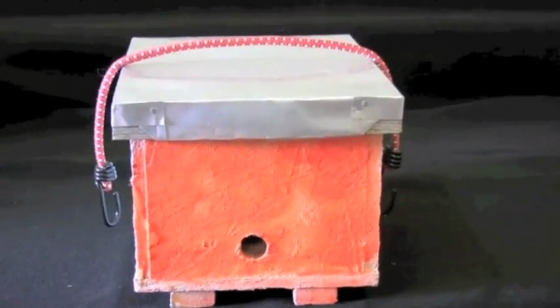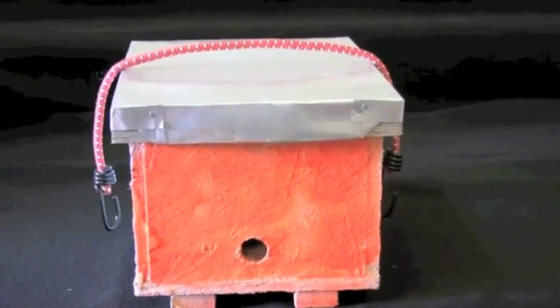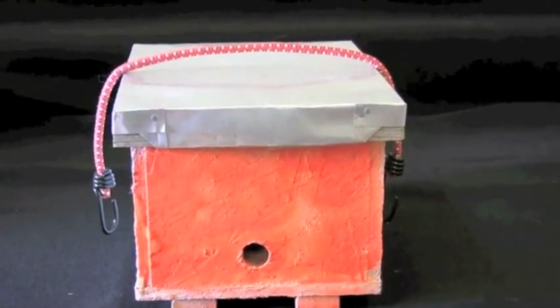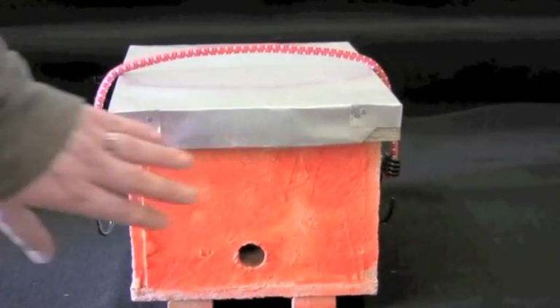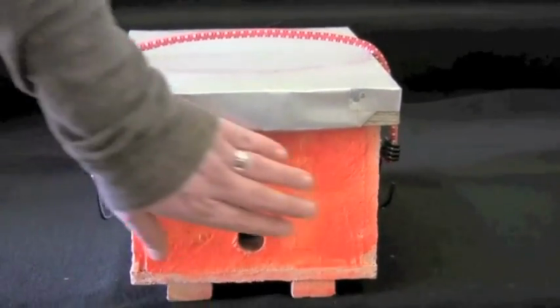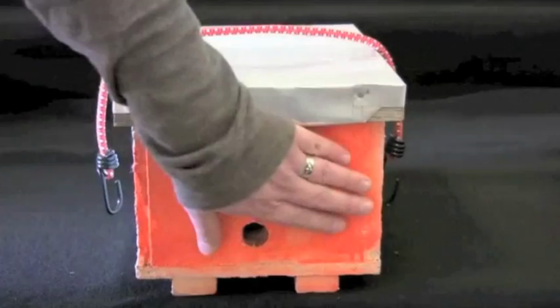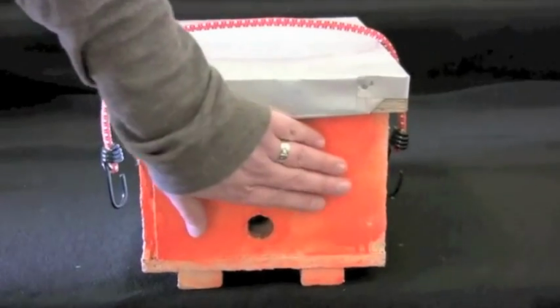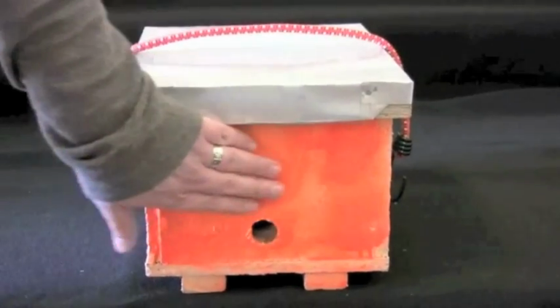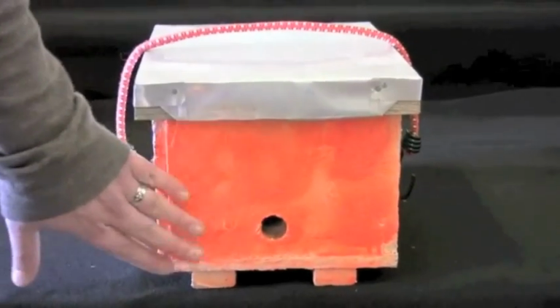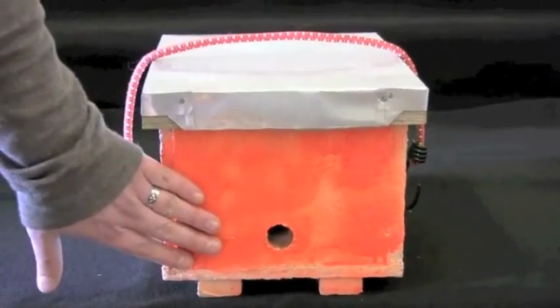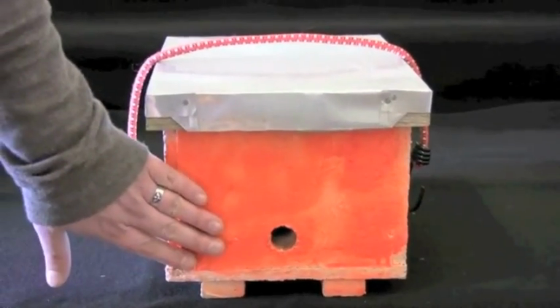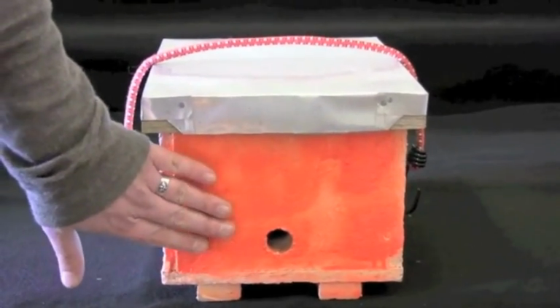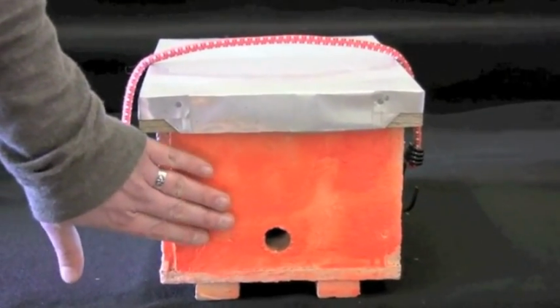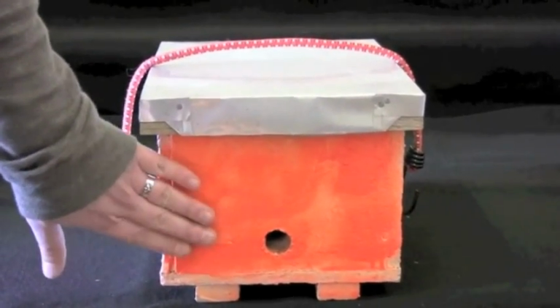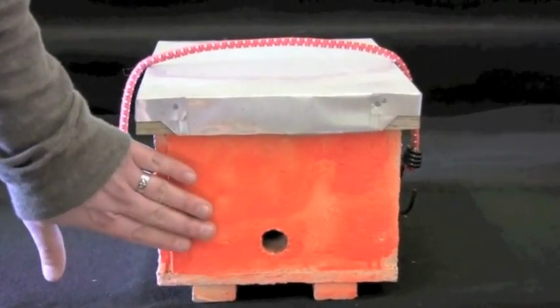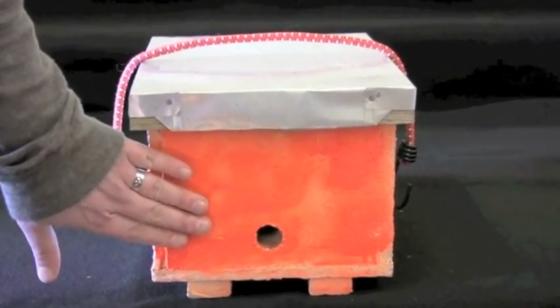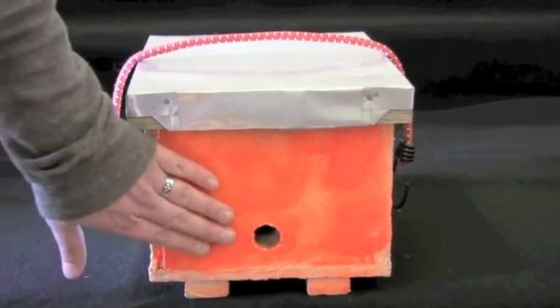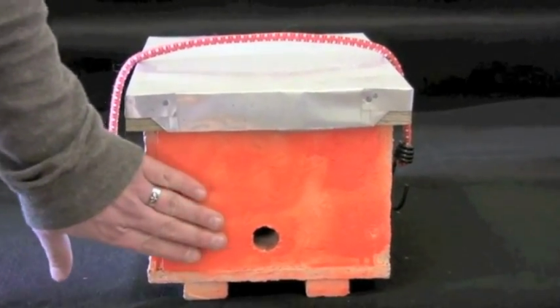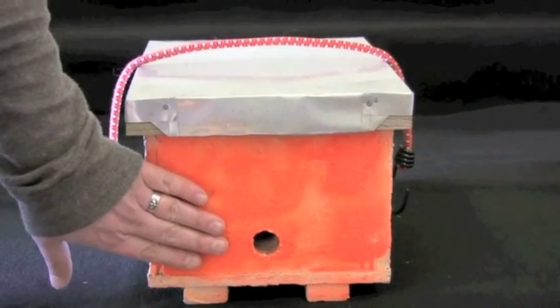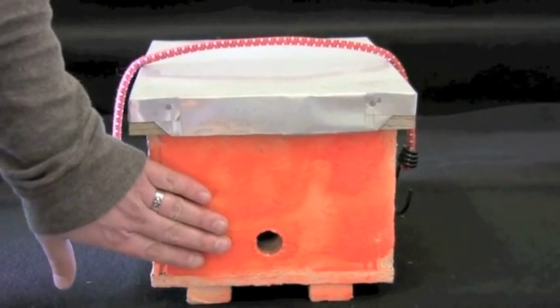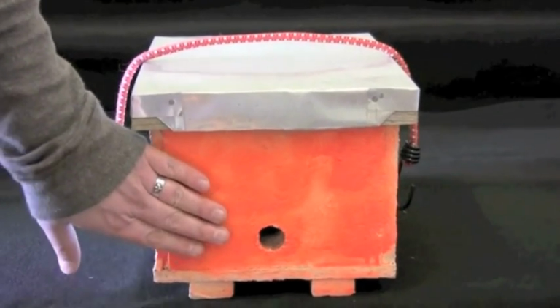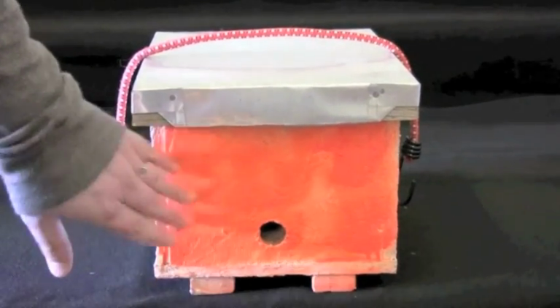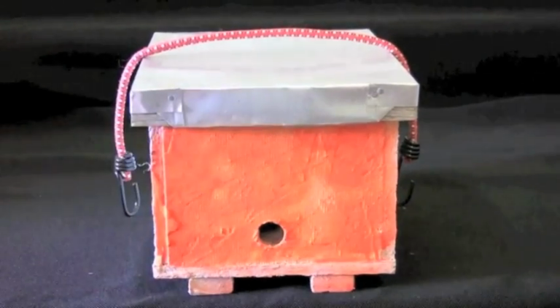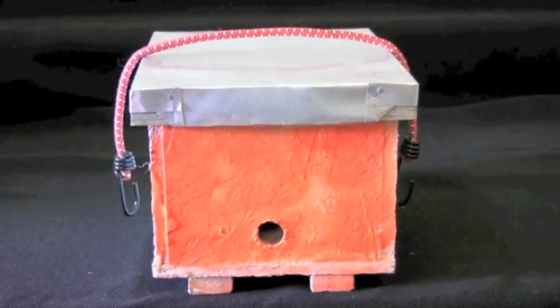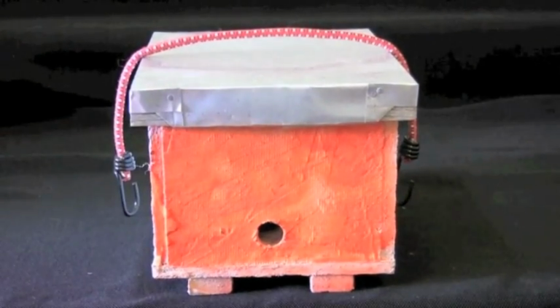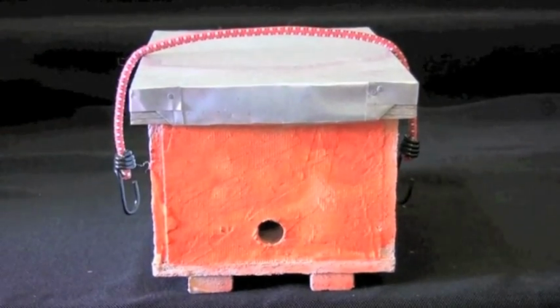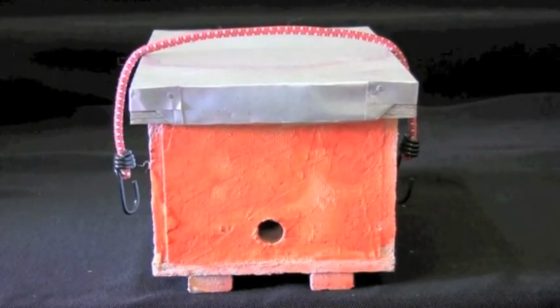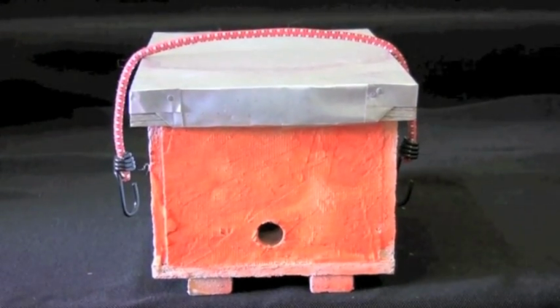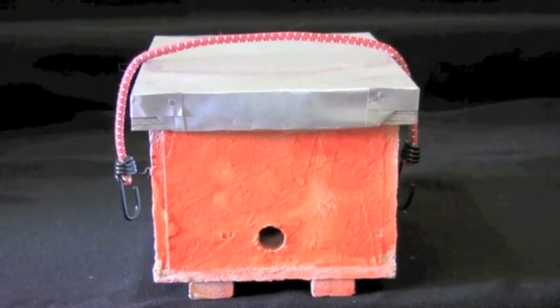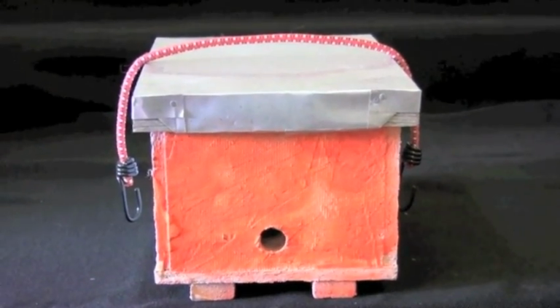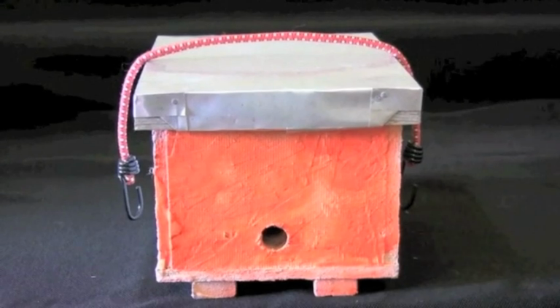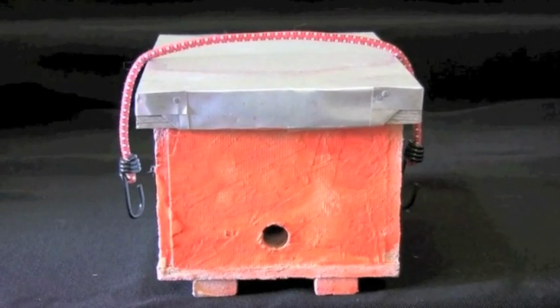You'll also notice the front of this nest box is painted, and if you install this outside, this will allow bees to have an orientation cue to be able to find the nest.